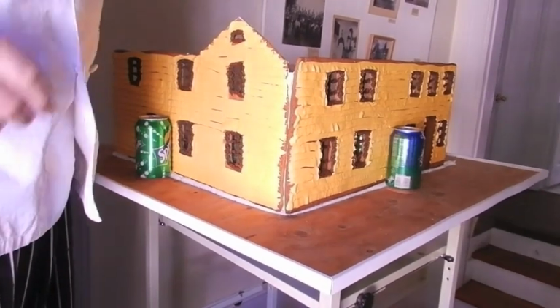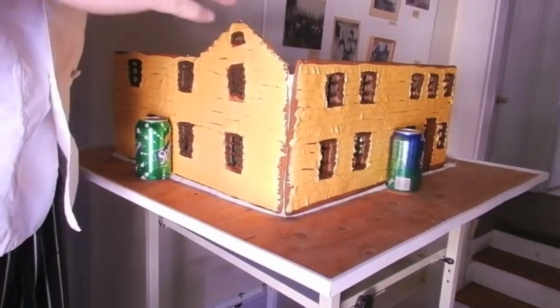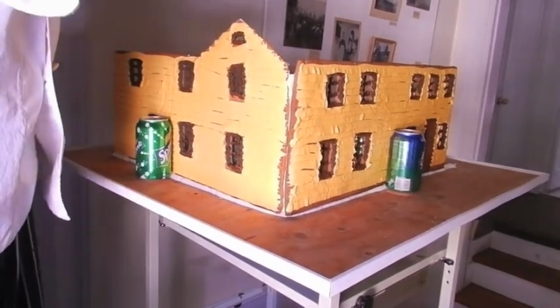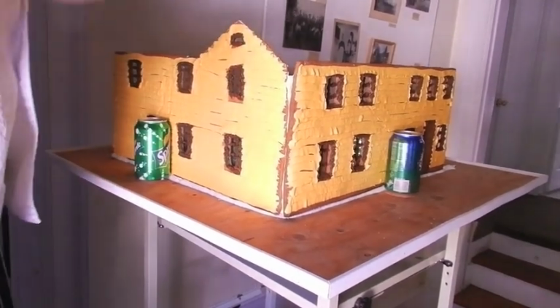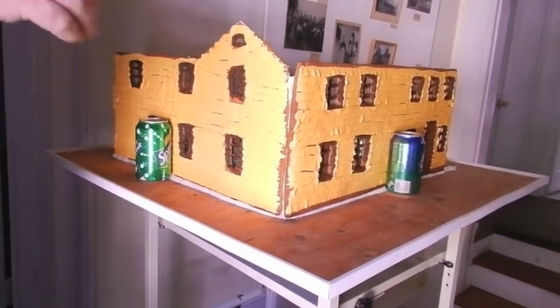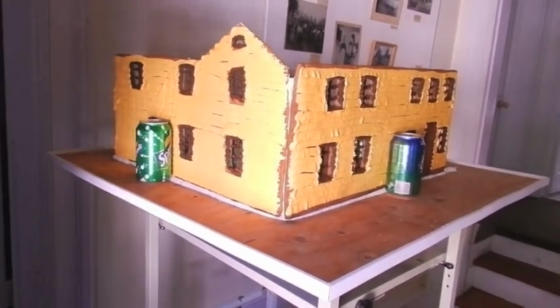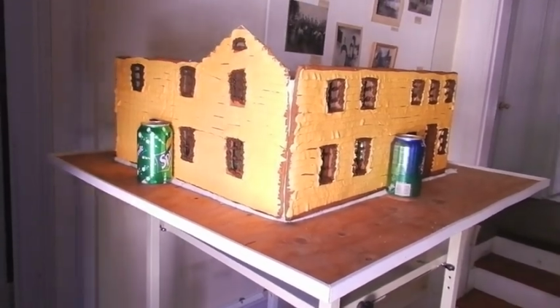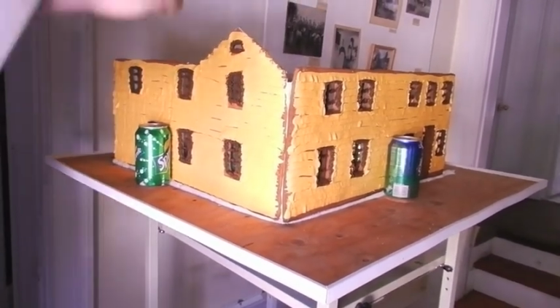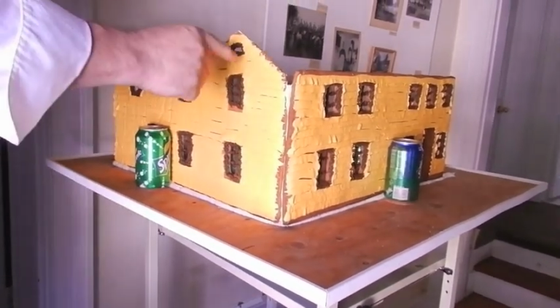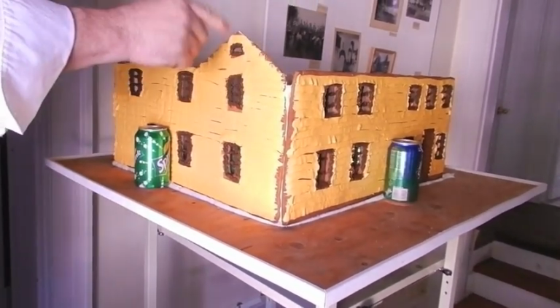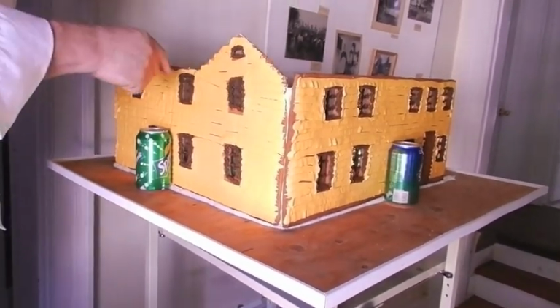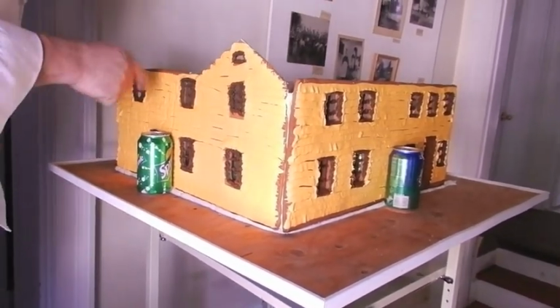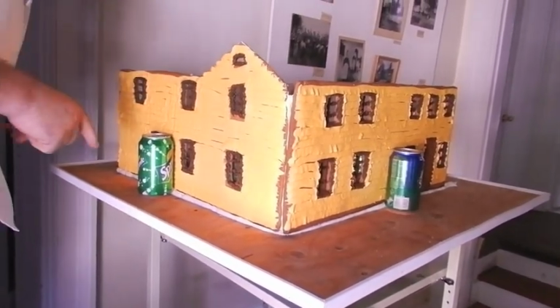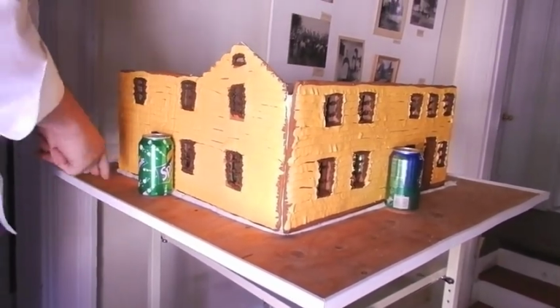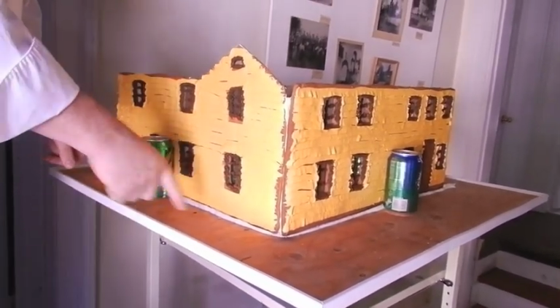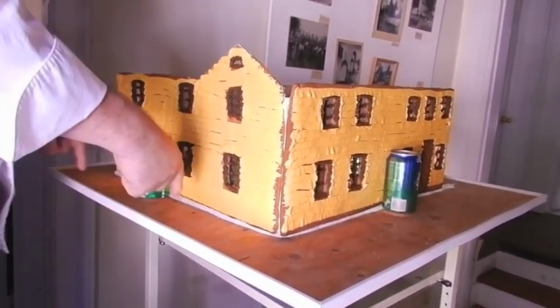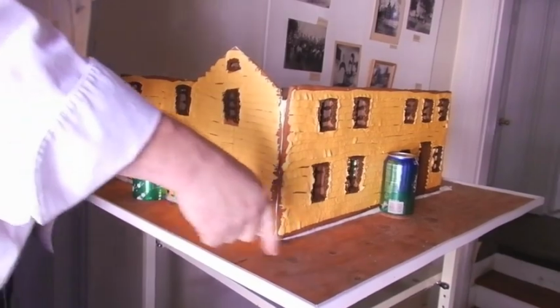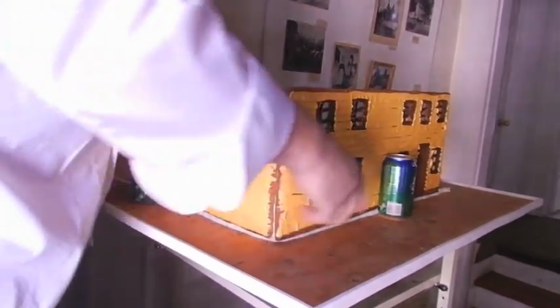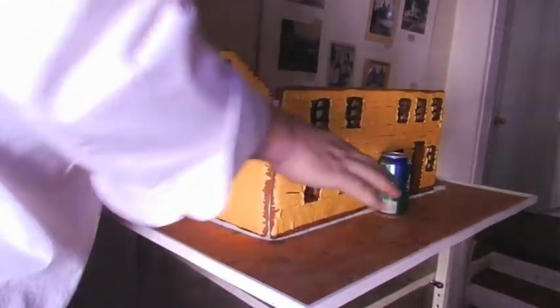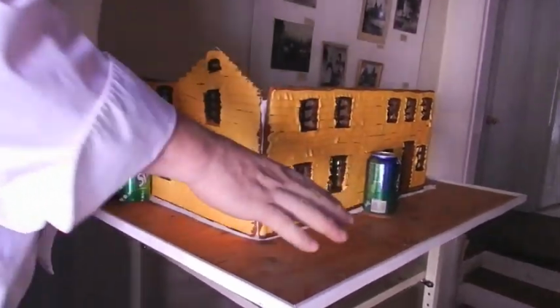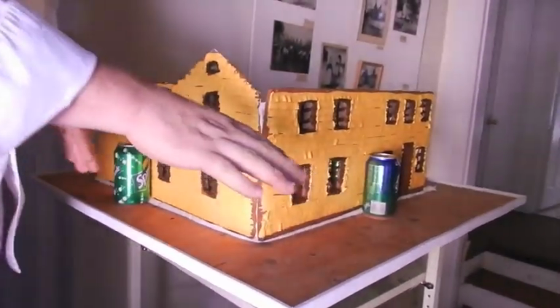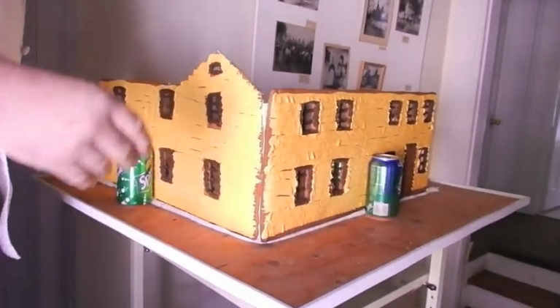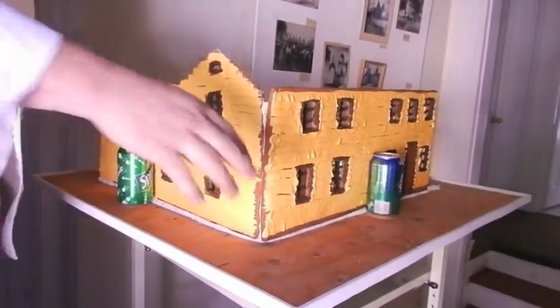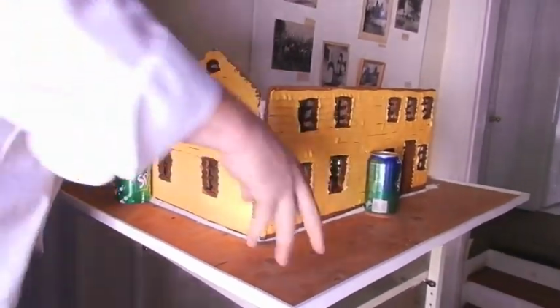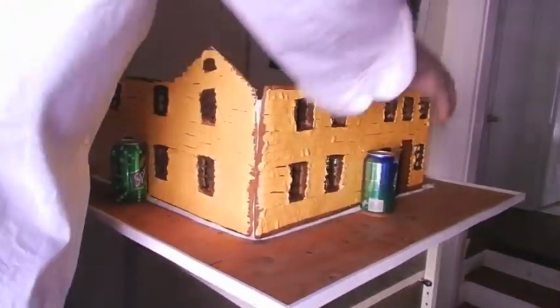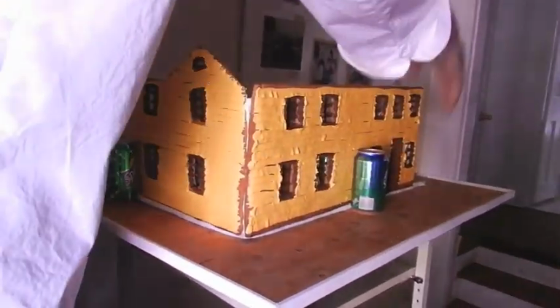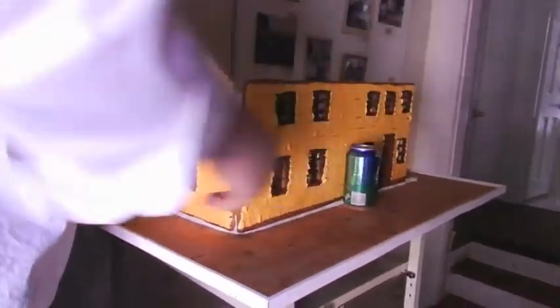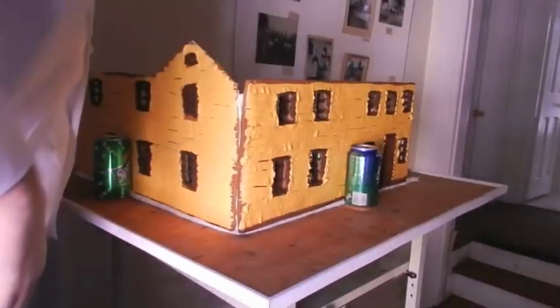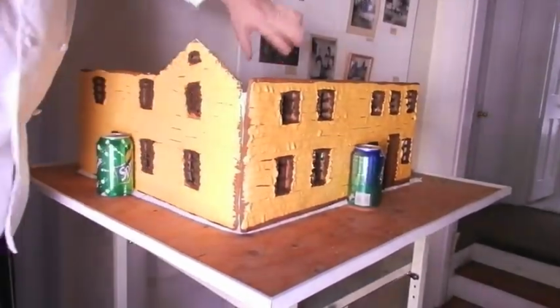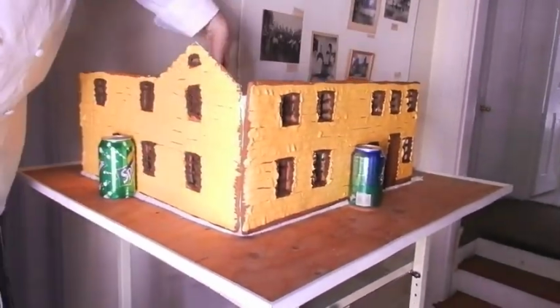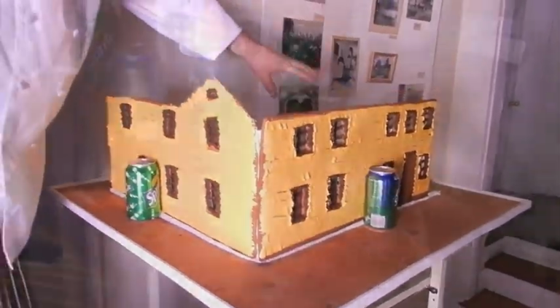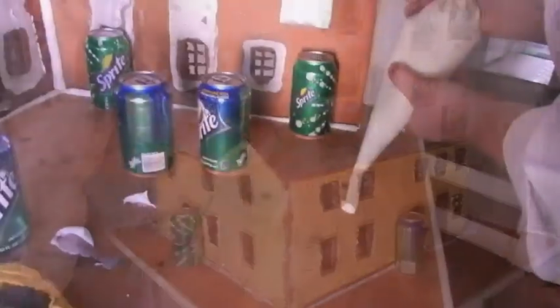Once we get all the walls up, then we'll do the little decorations on the outside of the house. We'll put a couple of bushes here — this is the back of the house actually — and a couple of pine trees here, but most of the stuff will be out front.